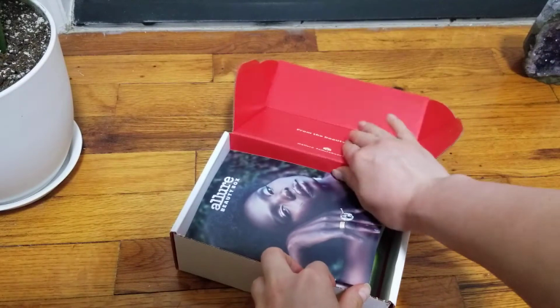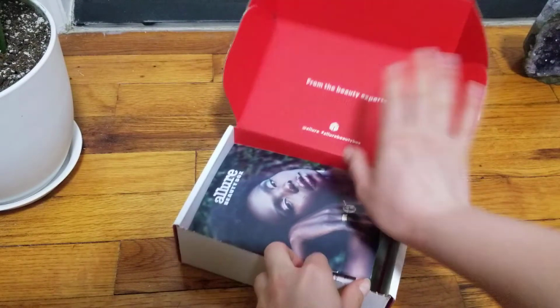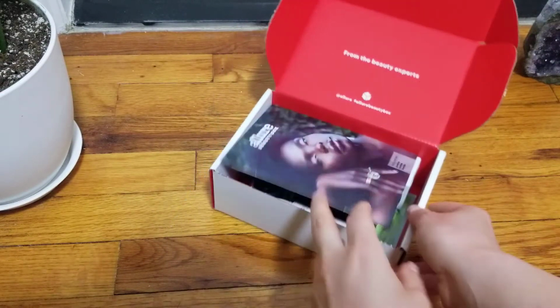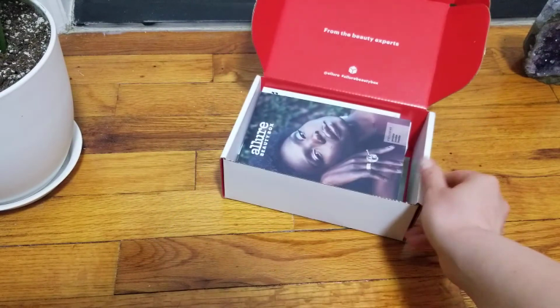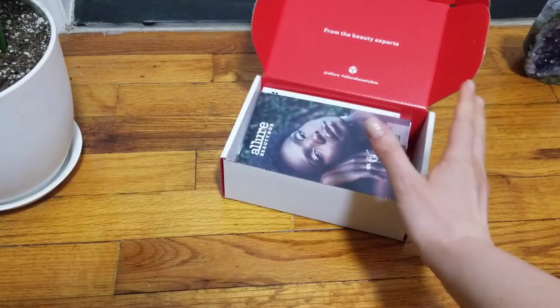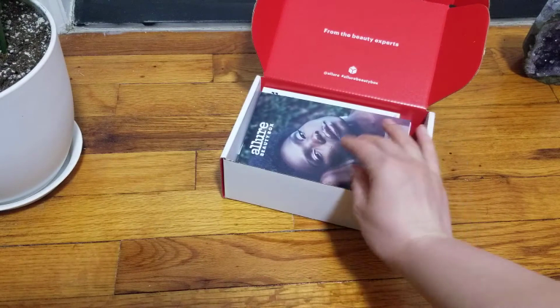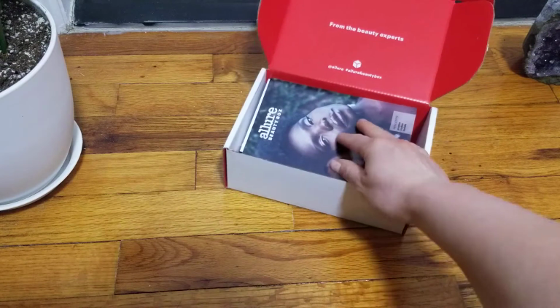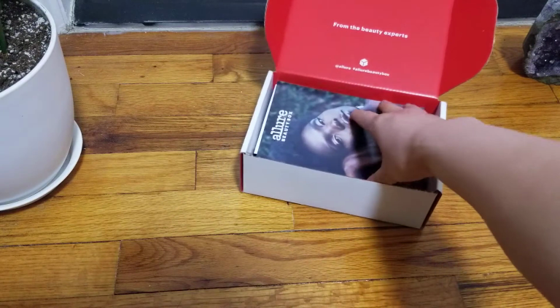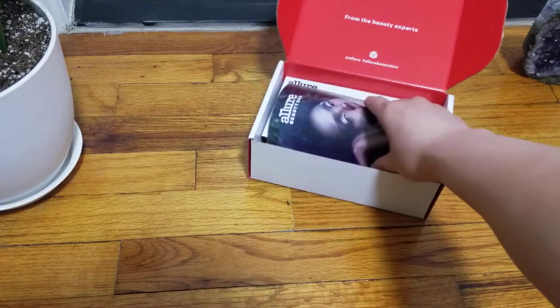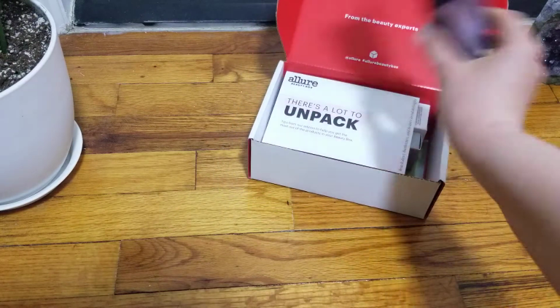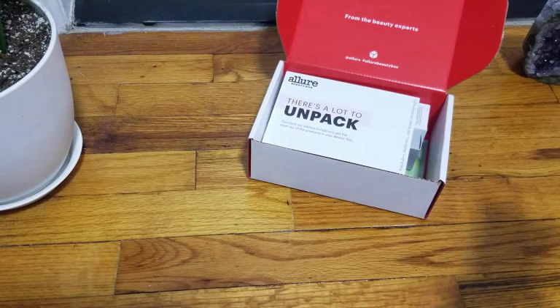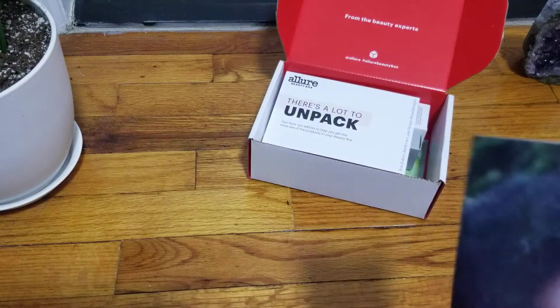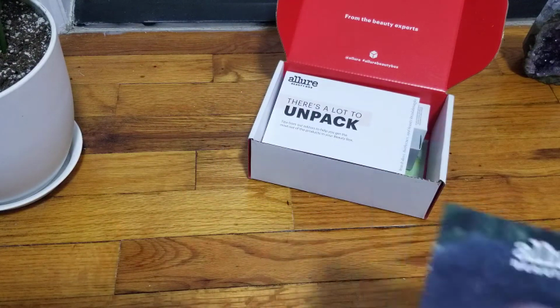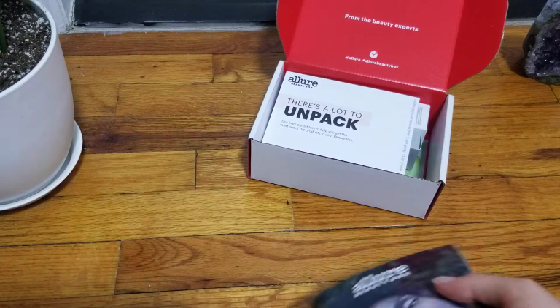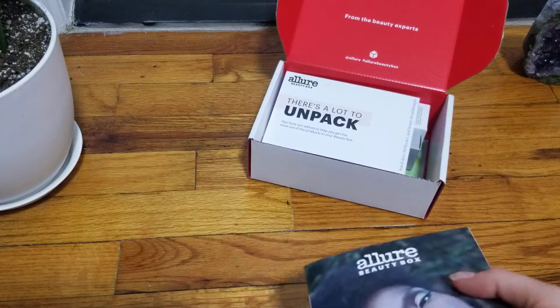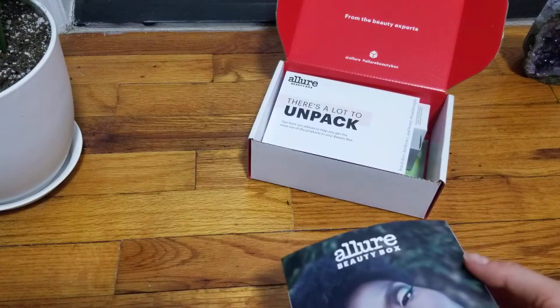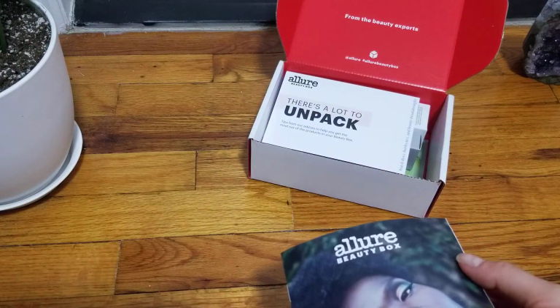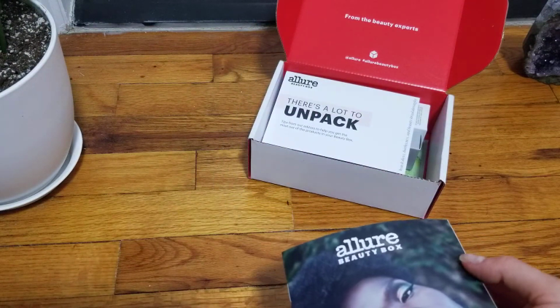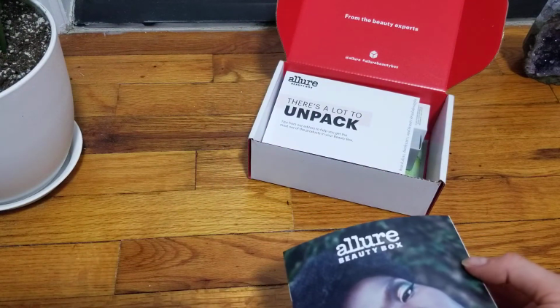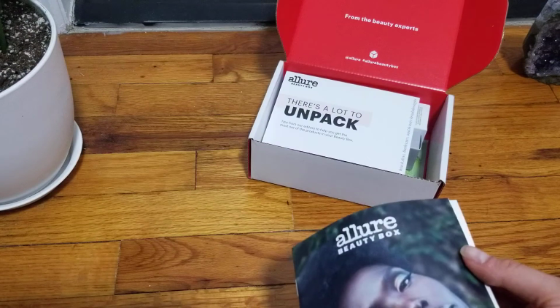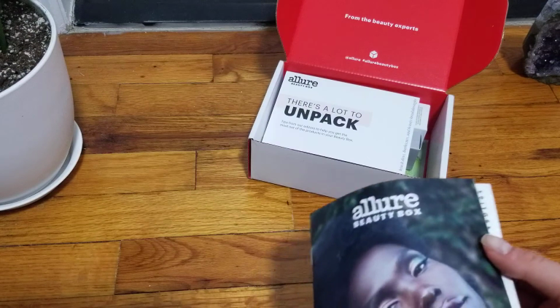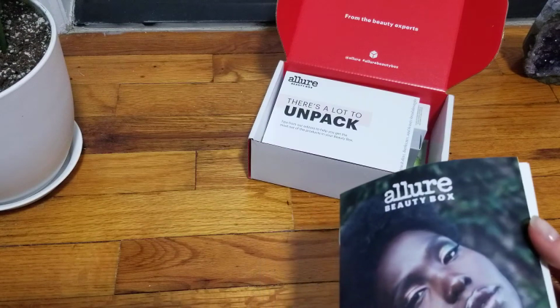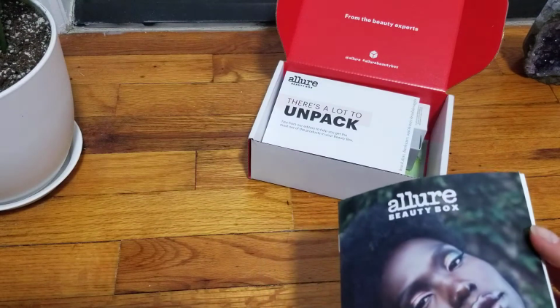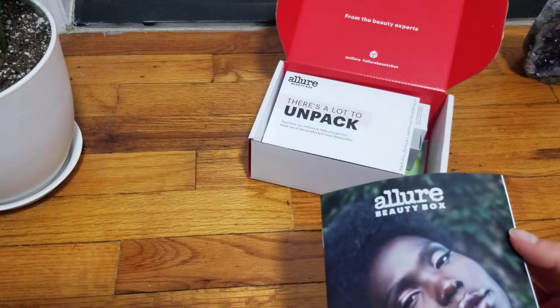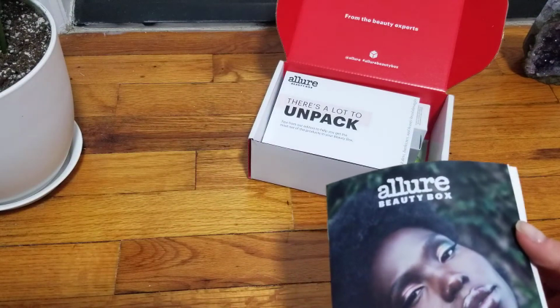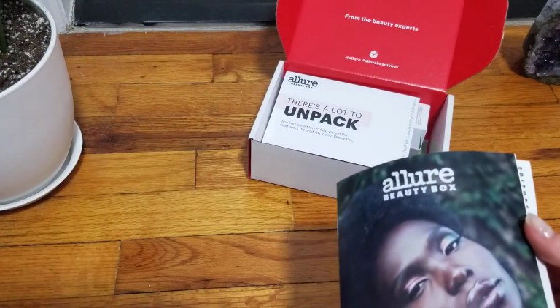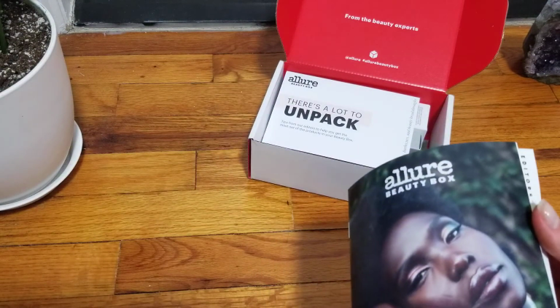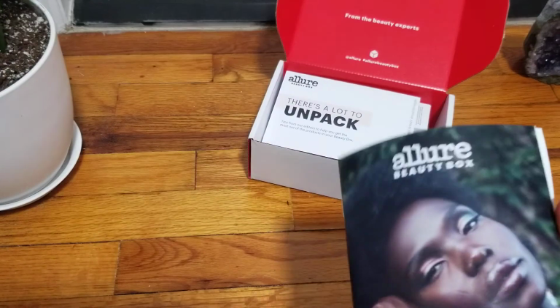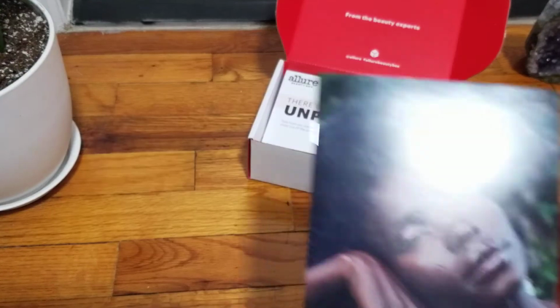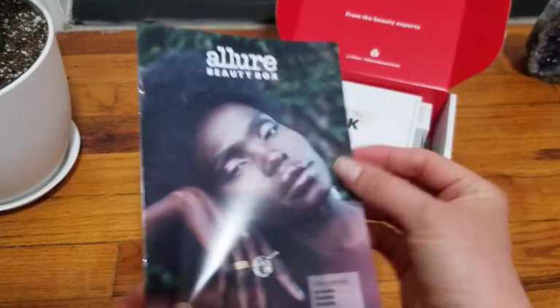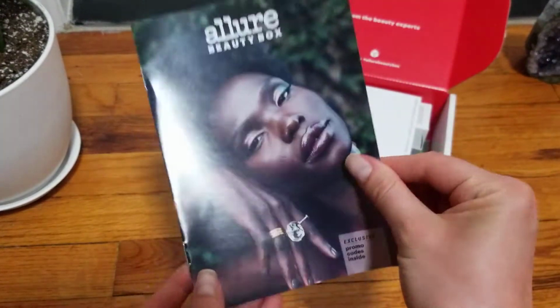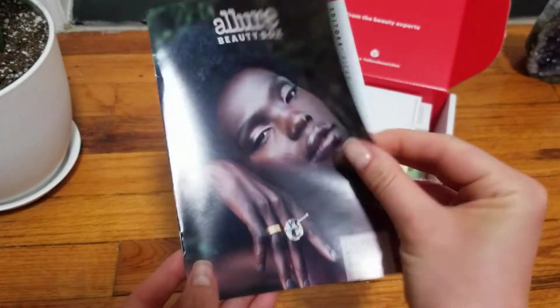This is going to be the last box that I have in my possession. I have not received the BoxyCharm and the Birch Box just yet. Allure will be posted shortly.